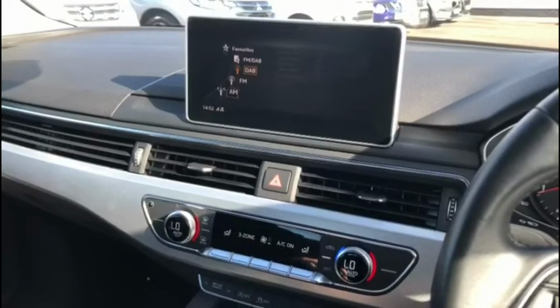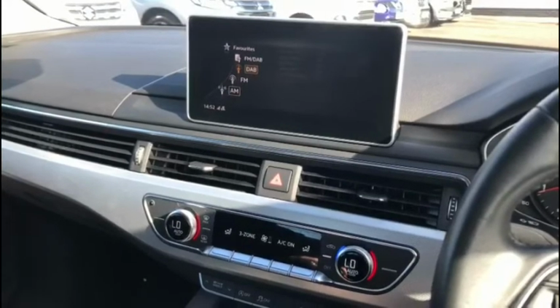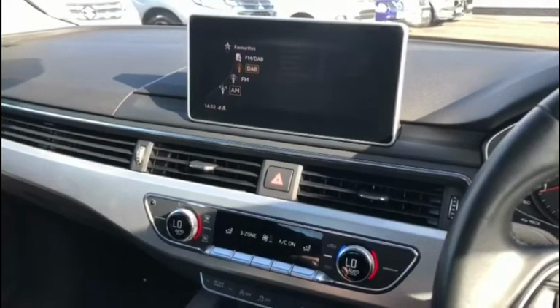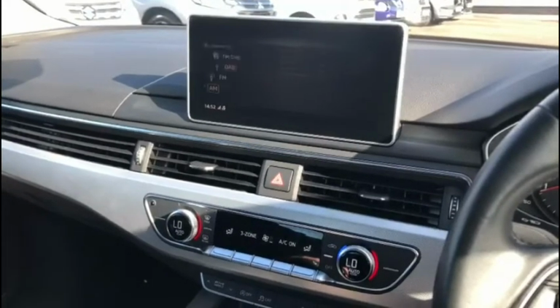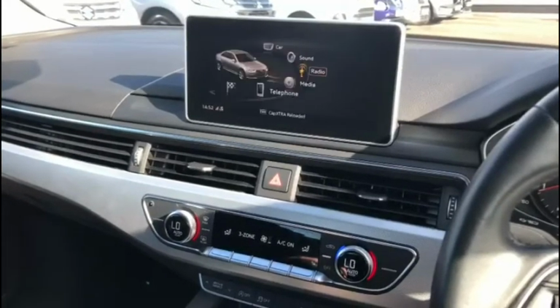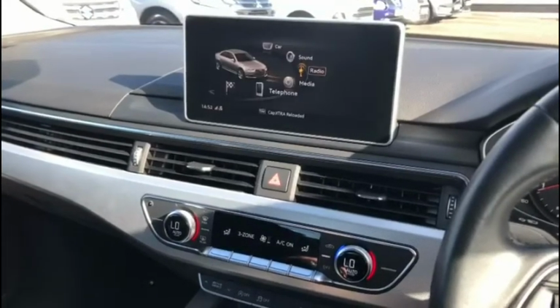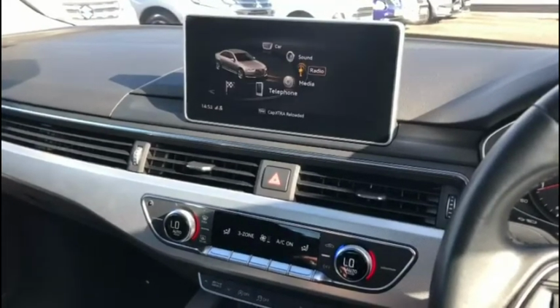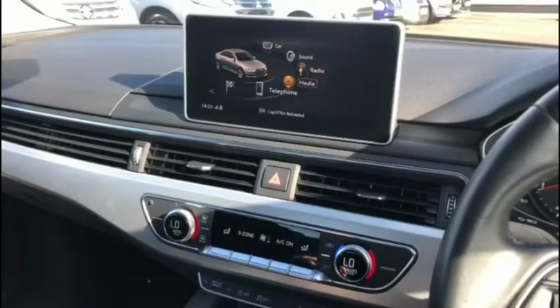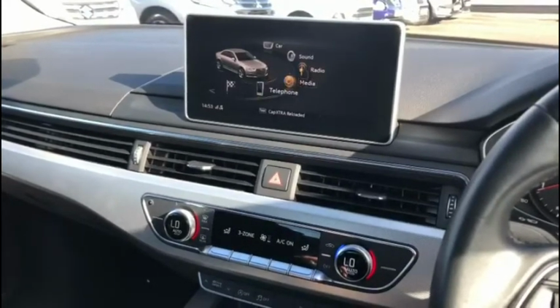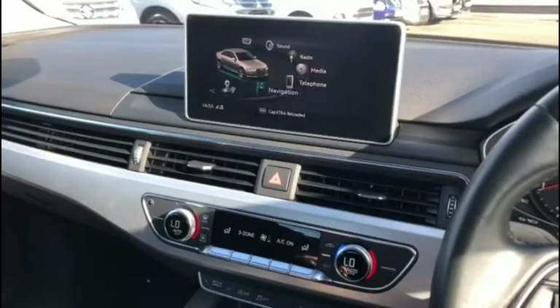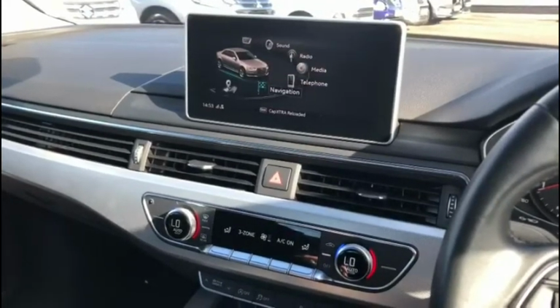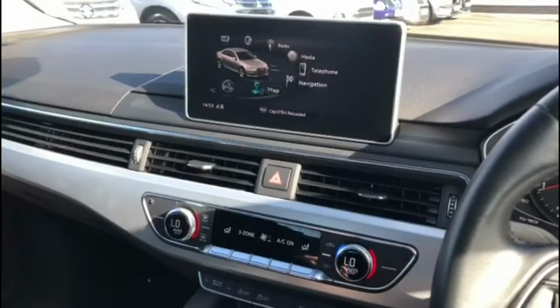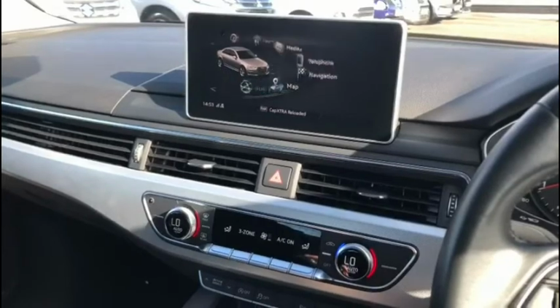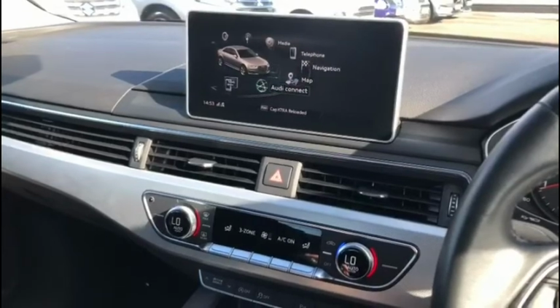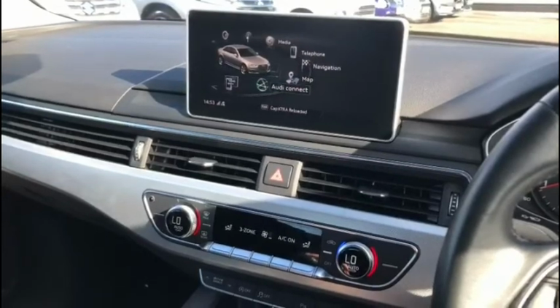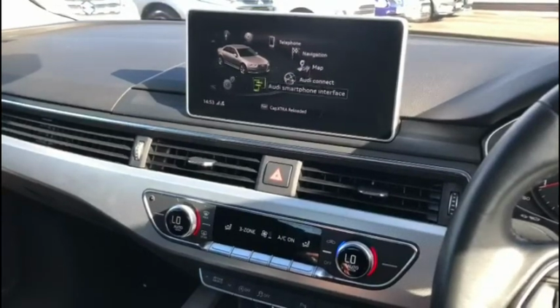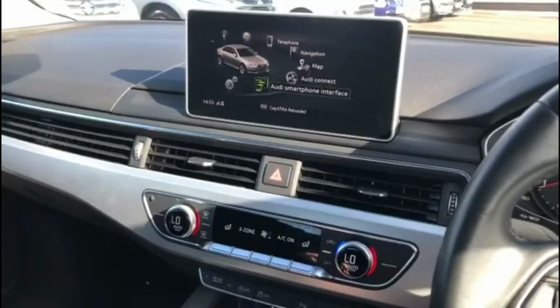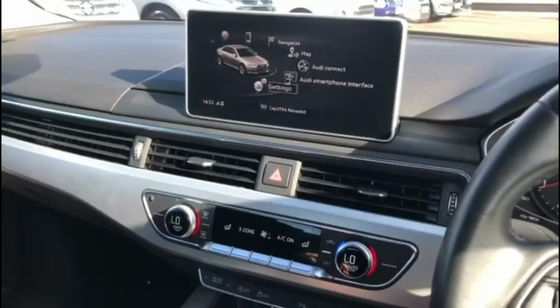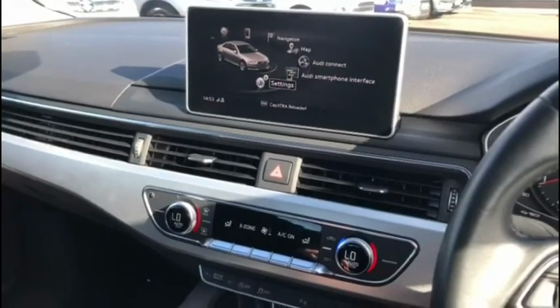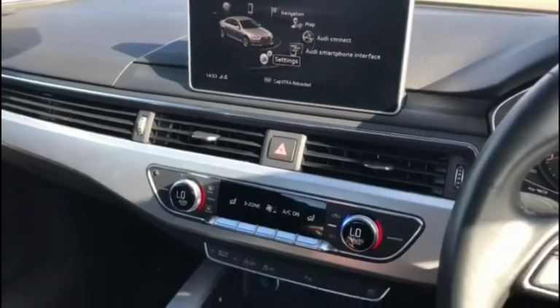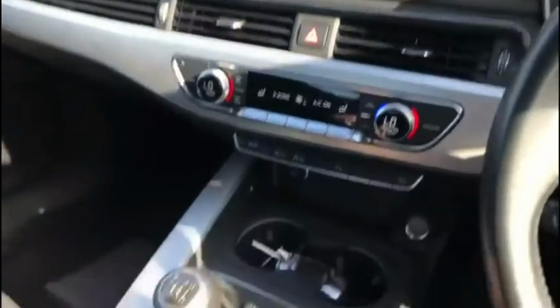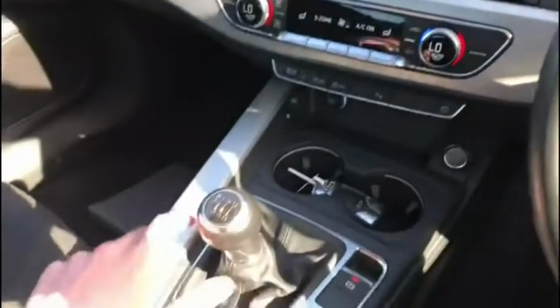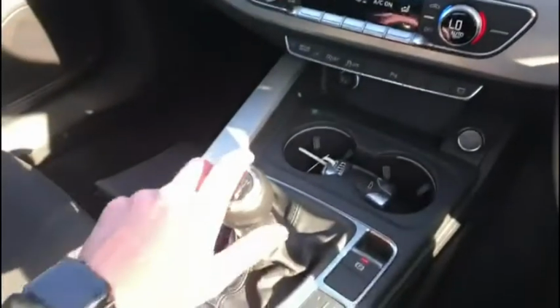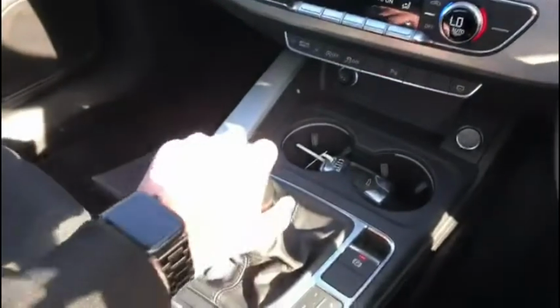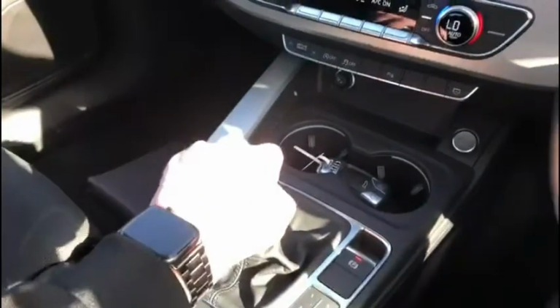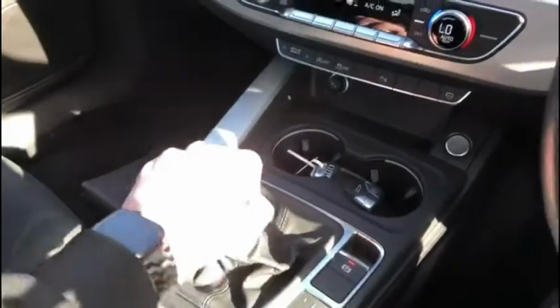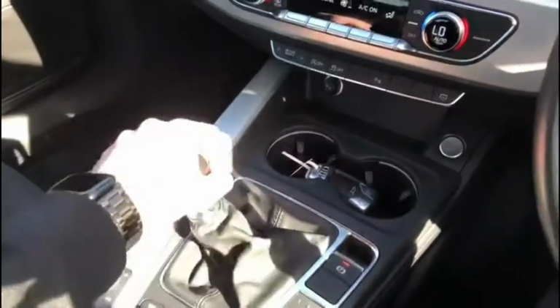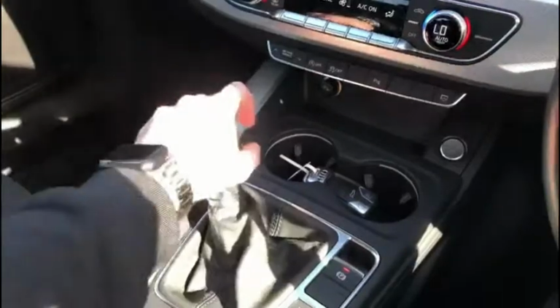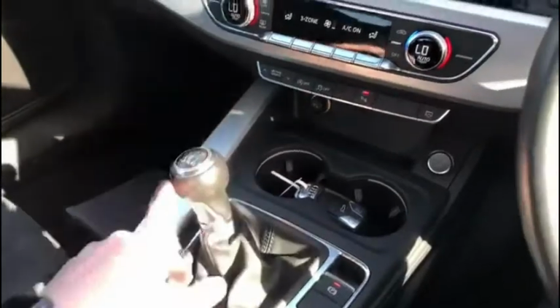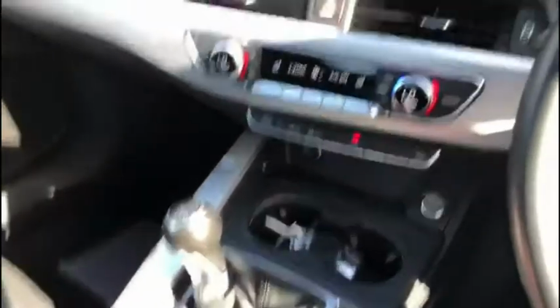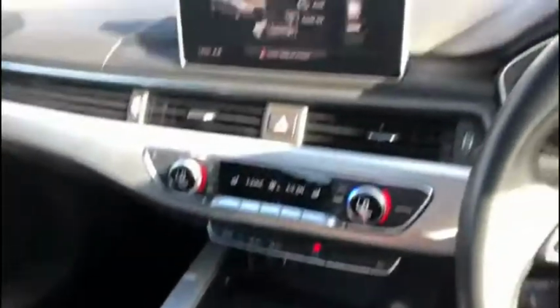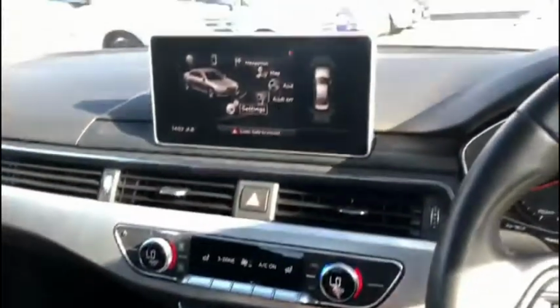We've got the dual zone climate control just down below as well, so both the driver and front passenger can have separate temperature settings if they wish — so no need to argue if the car is too hot or too cold. Everyone wins.